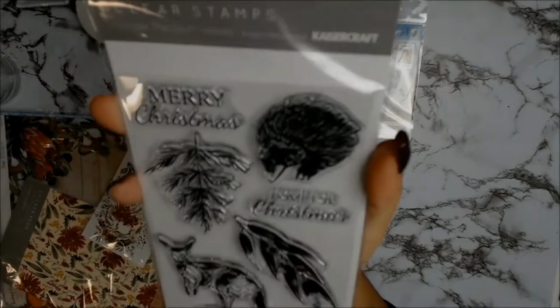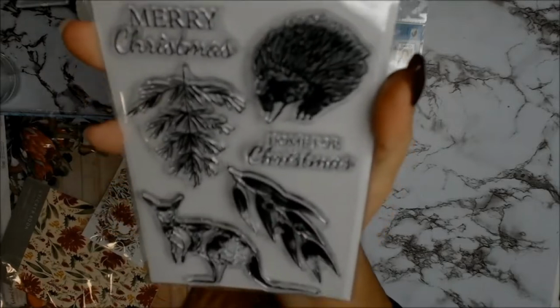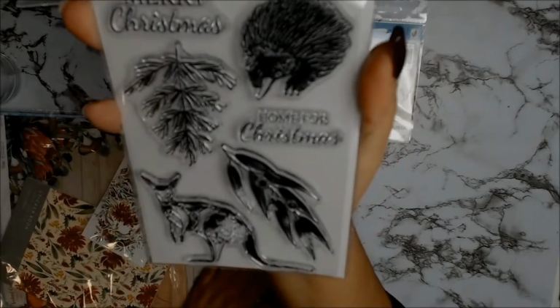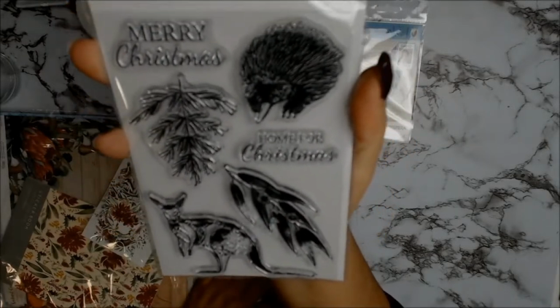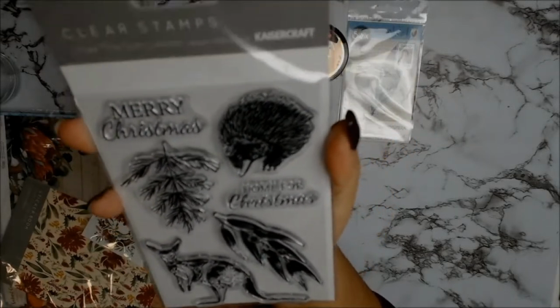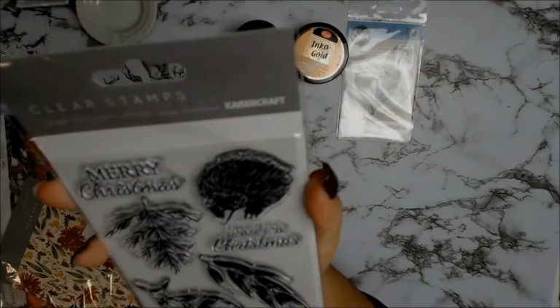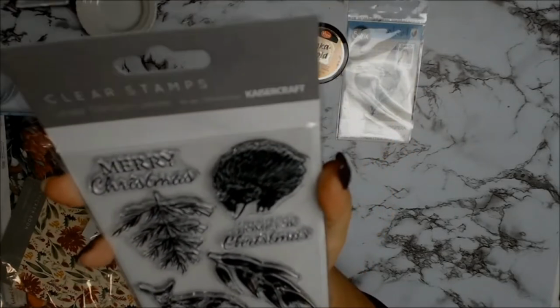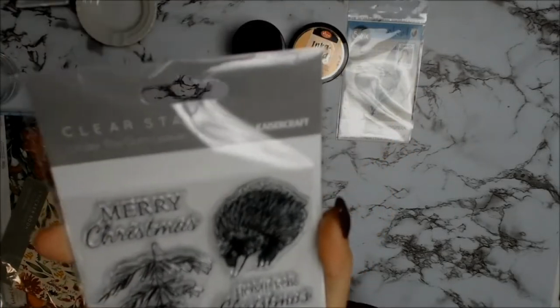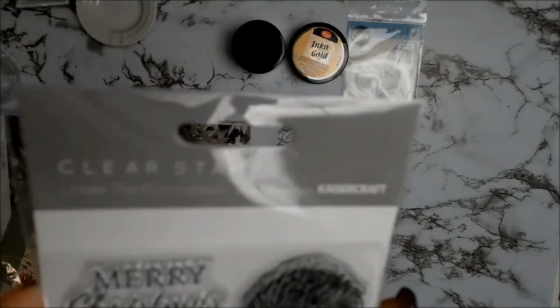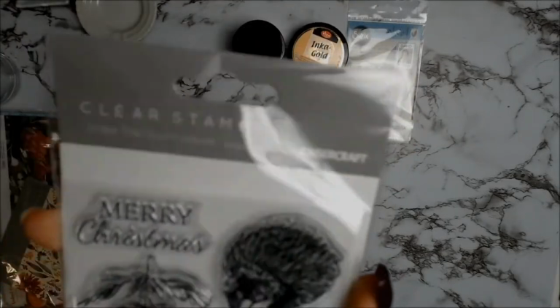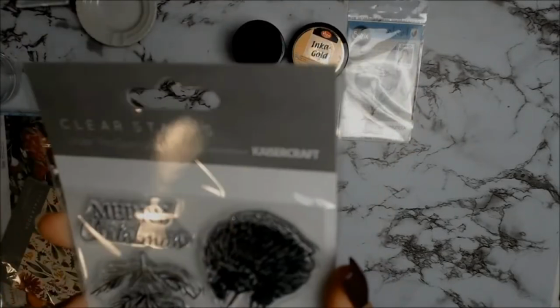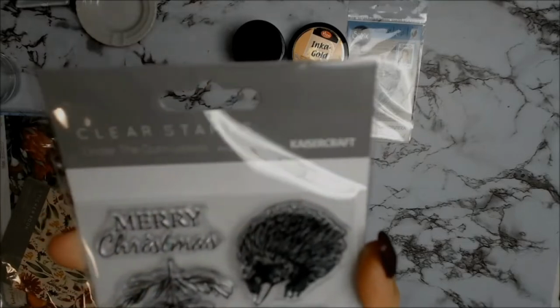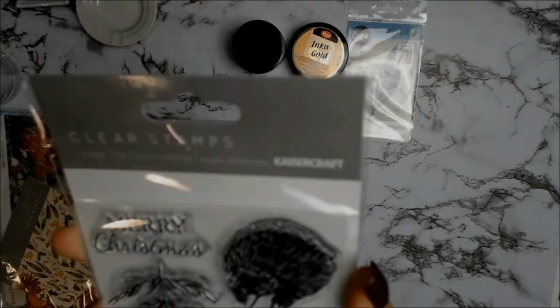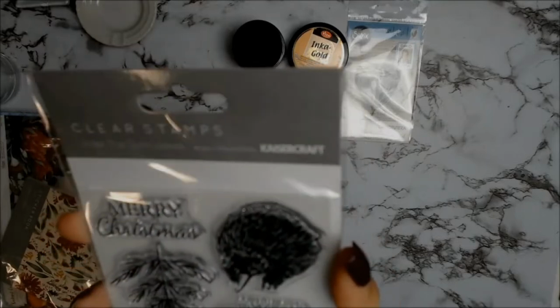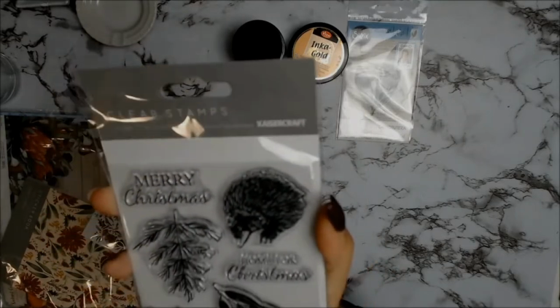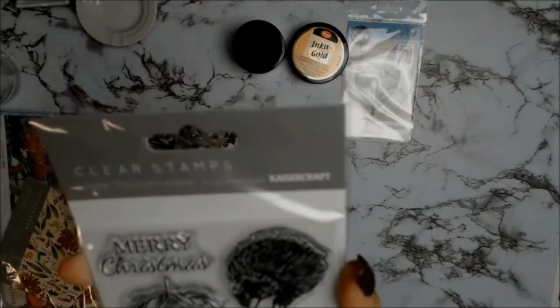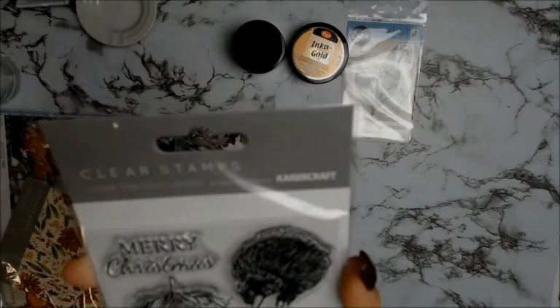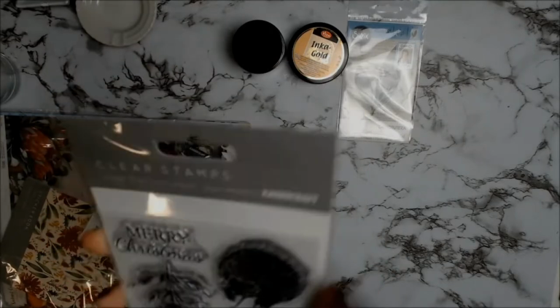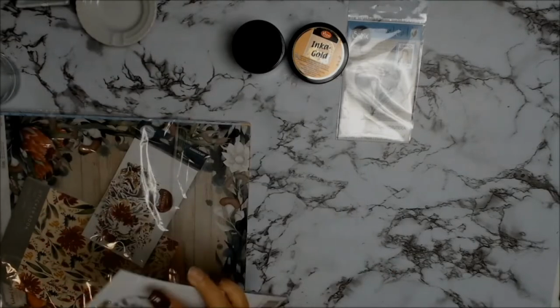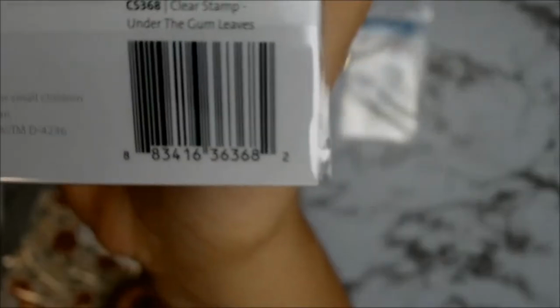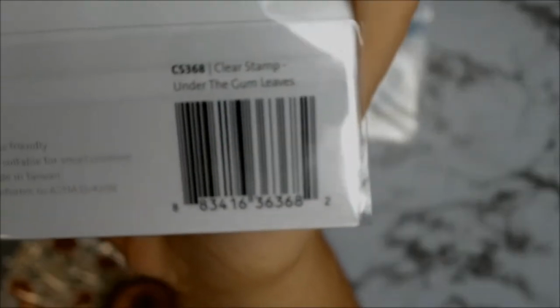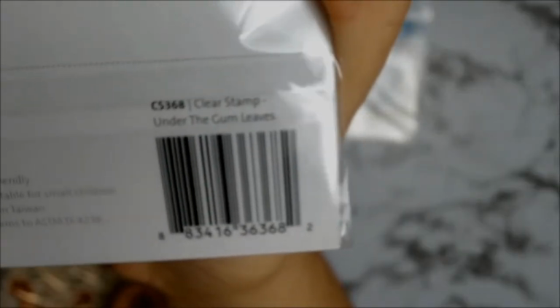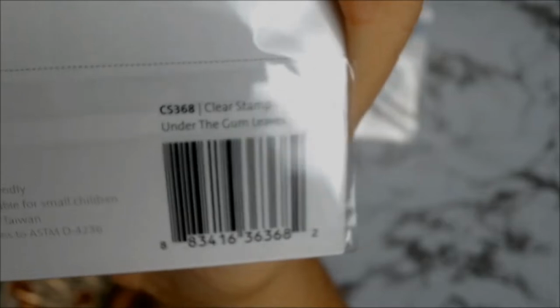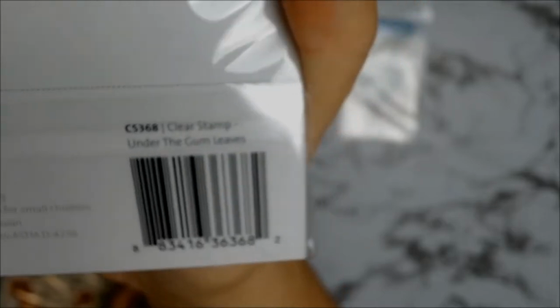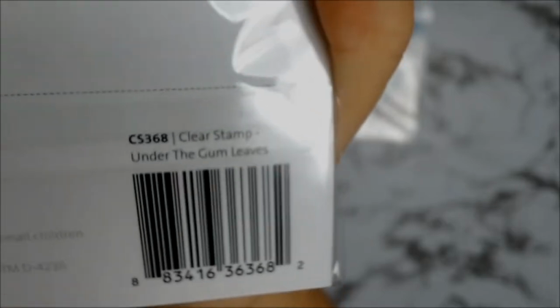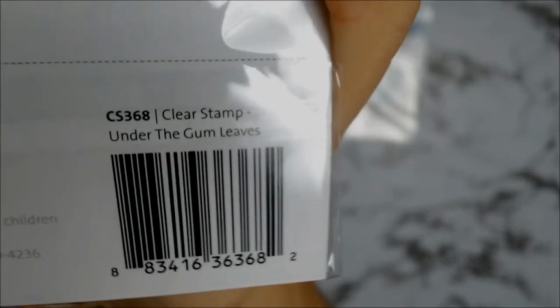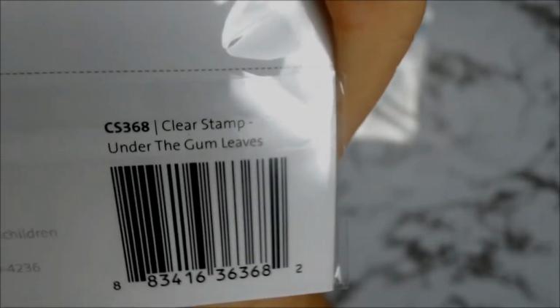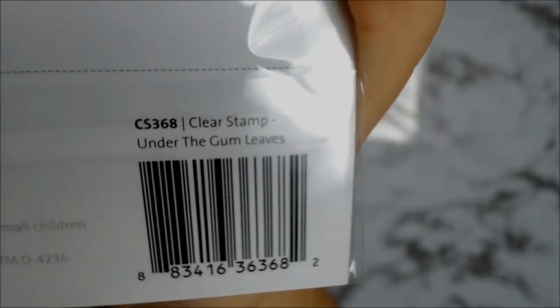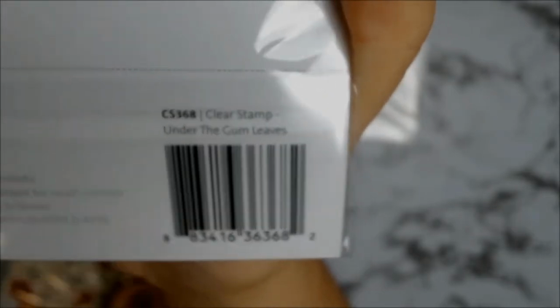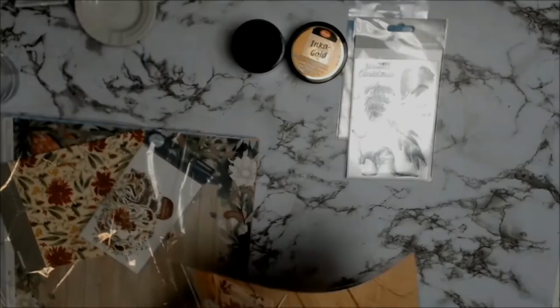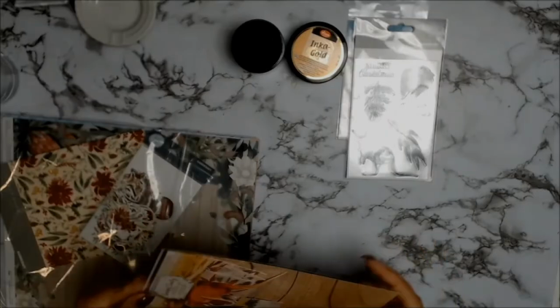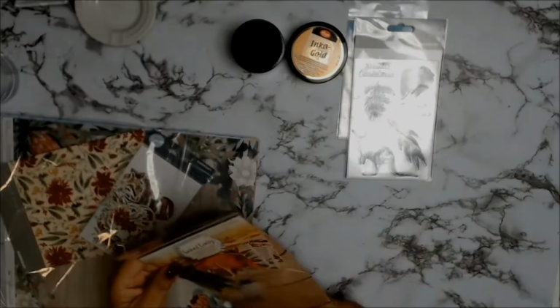Next up are these gorgeous stamps from Kaisercraft — they are a Christmas stamp set and they are called Under the Gum Leaves, which is very appropriate for an Australiana theme.